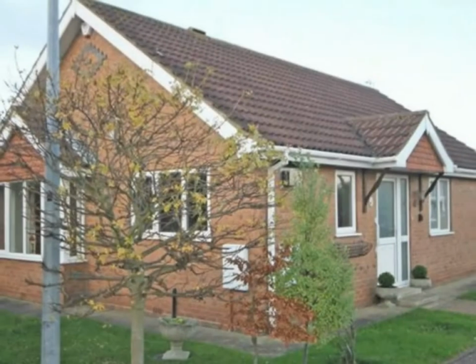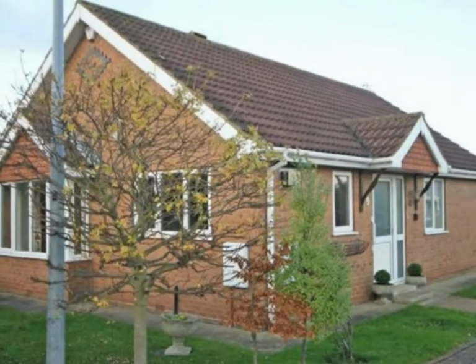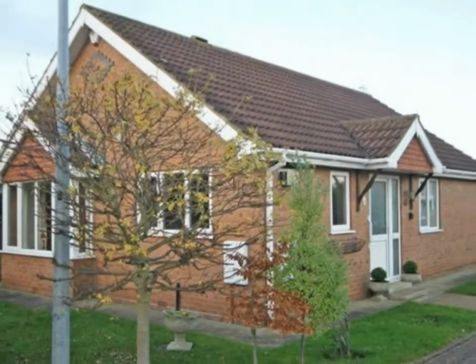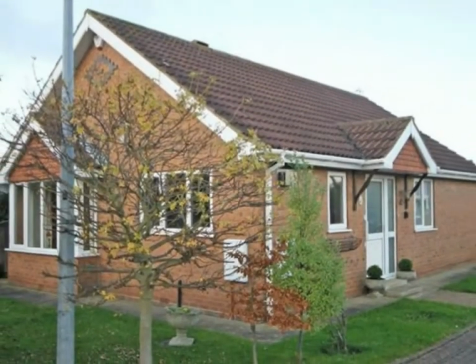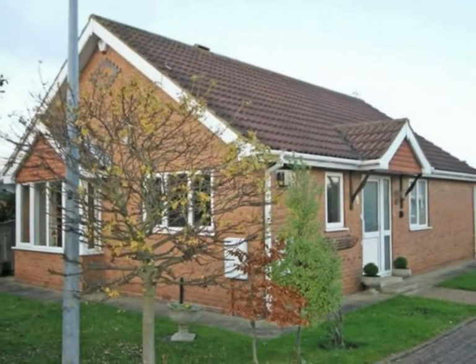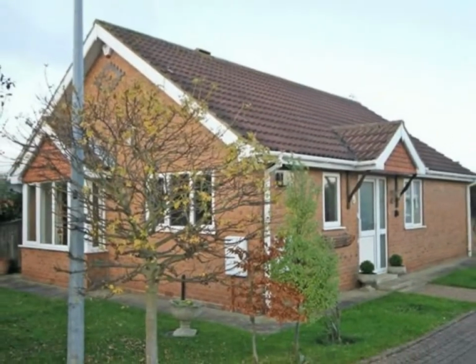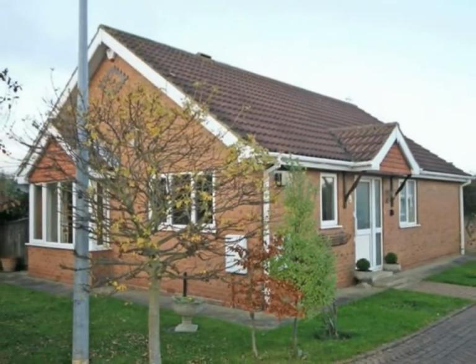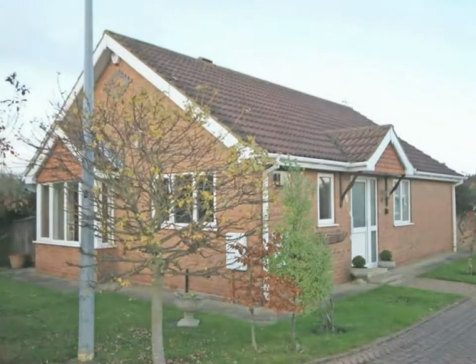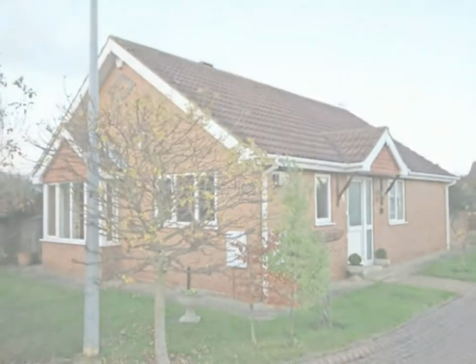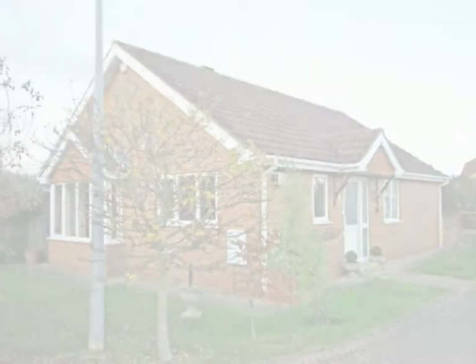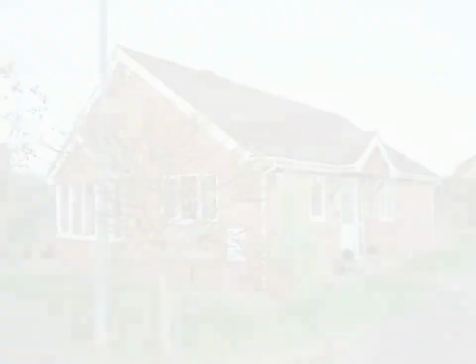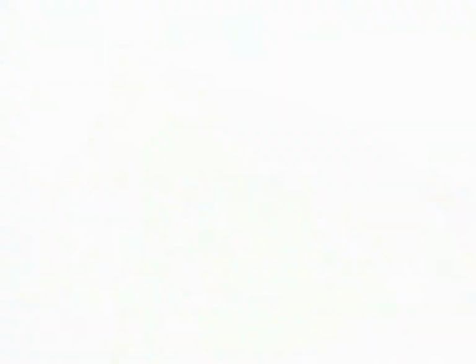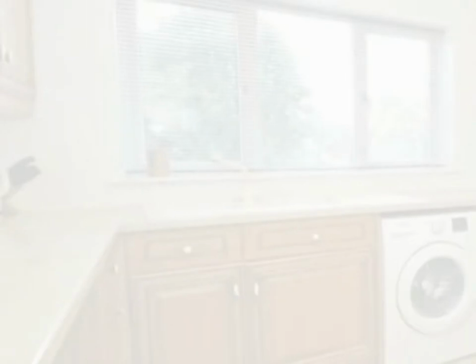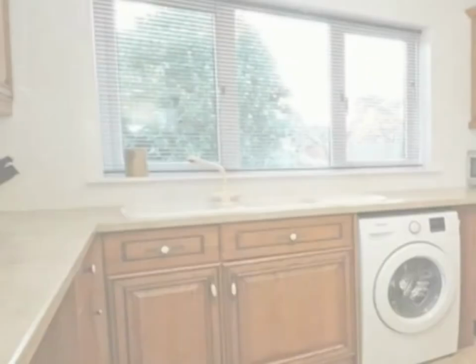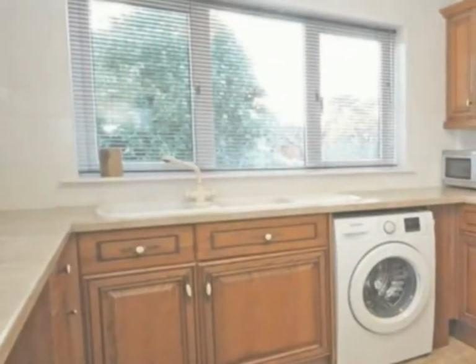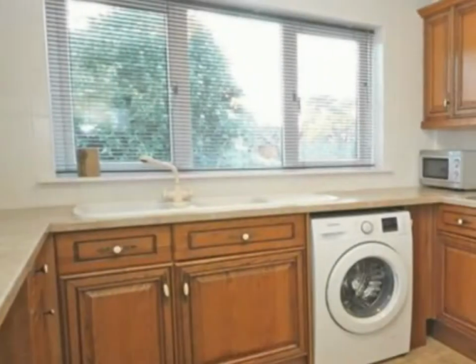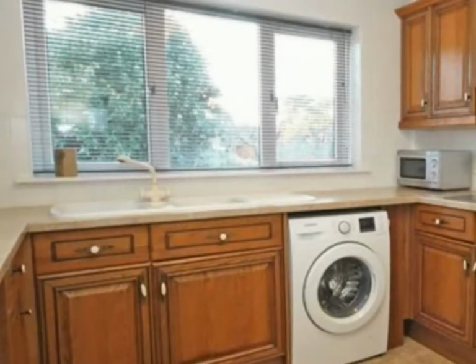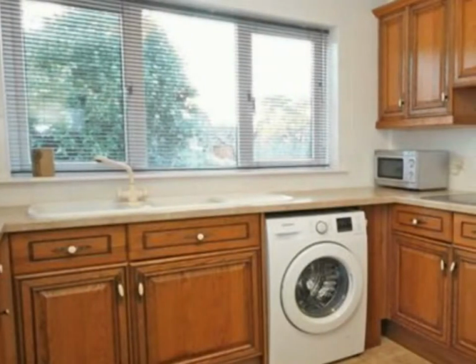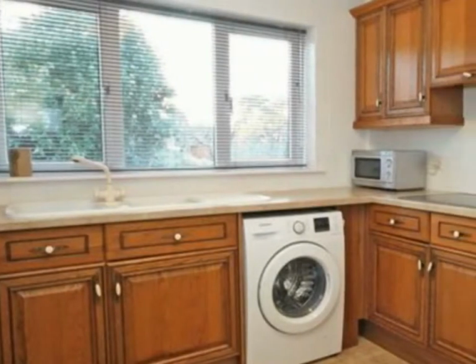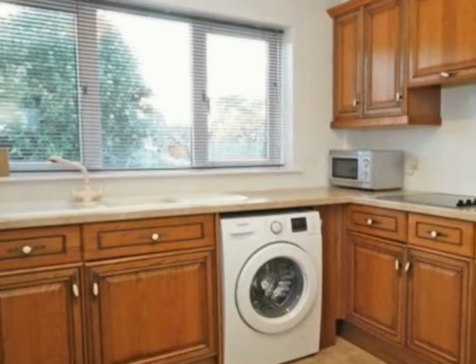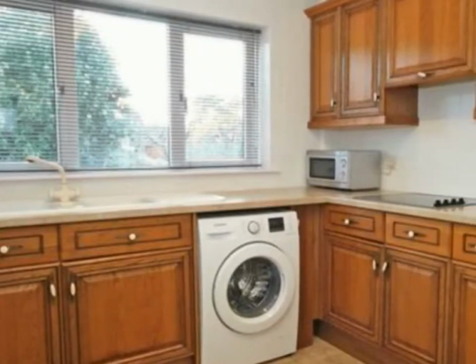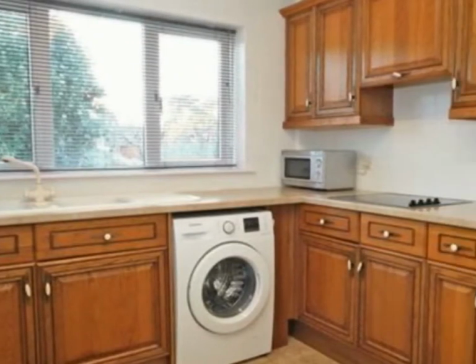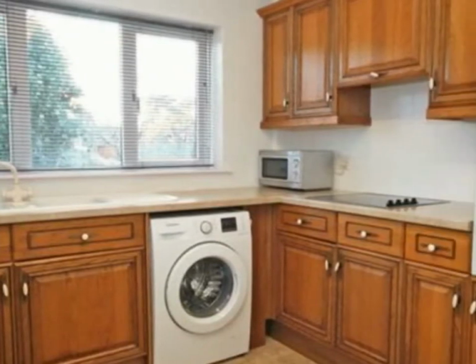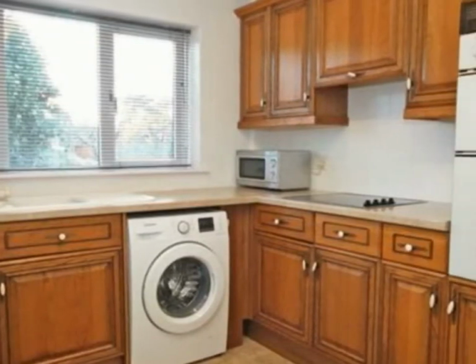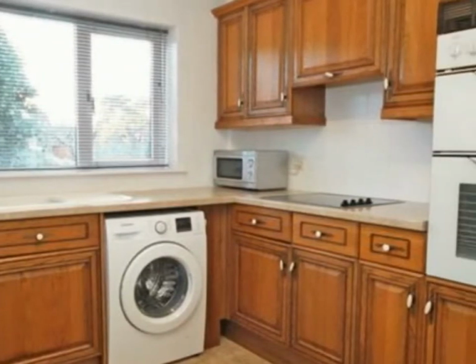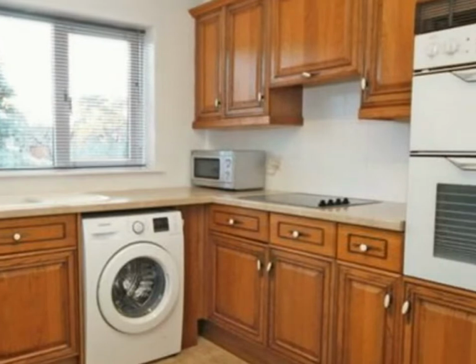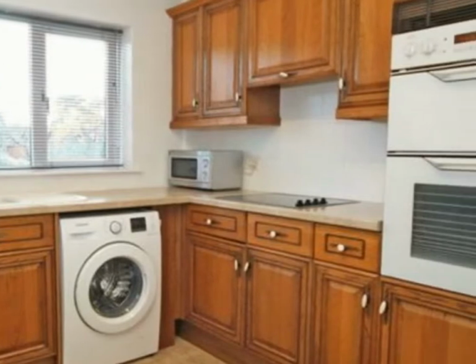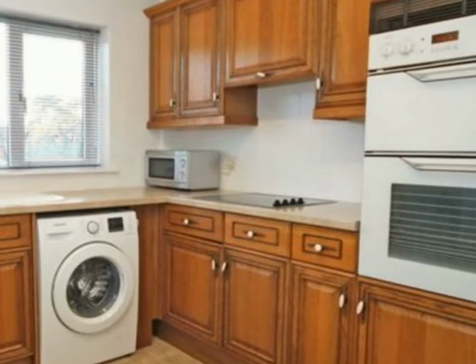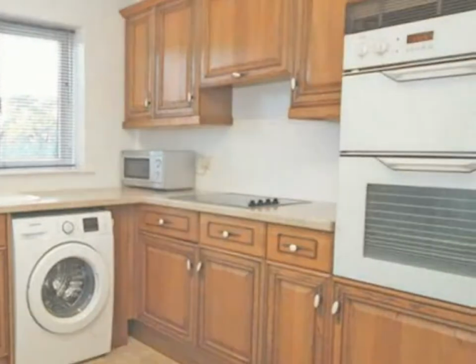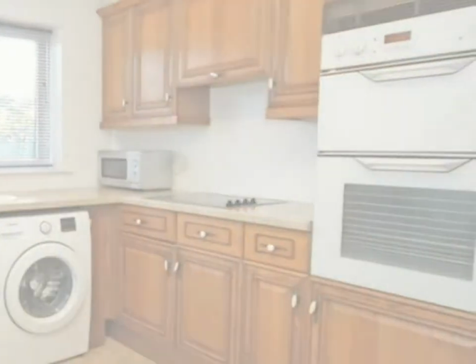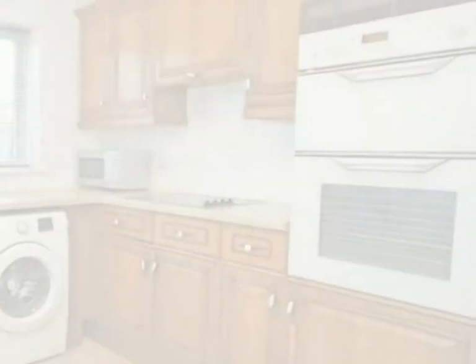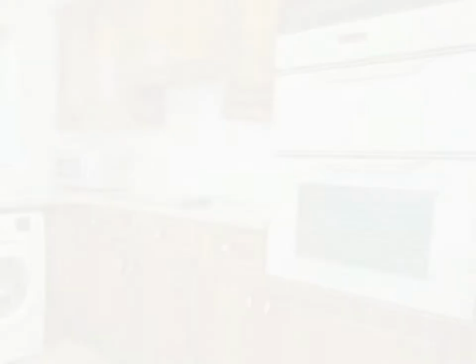Location is everything when it comes to this lovely three bedroom detached bungalow. The kitchen is a nice square shape with solid wood units around three sides of the room, incorporating a small breakfast bar.